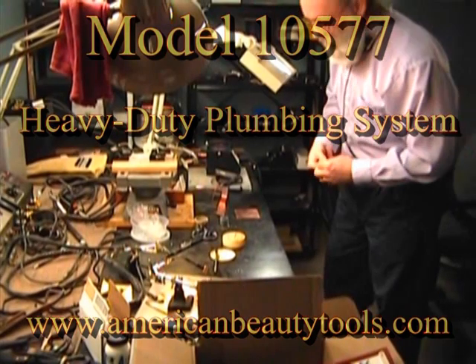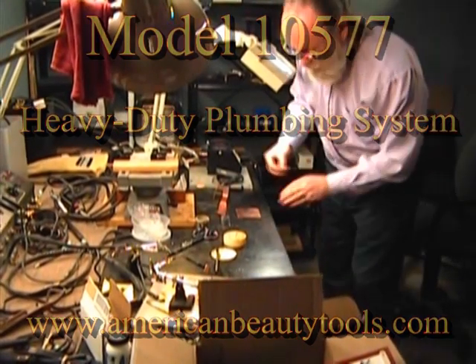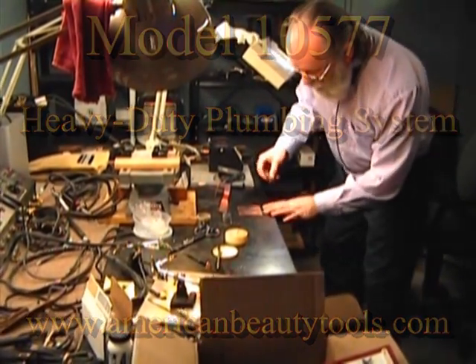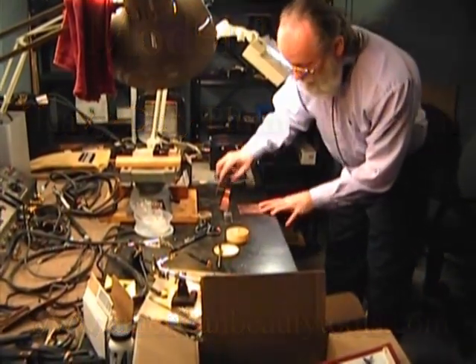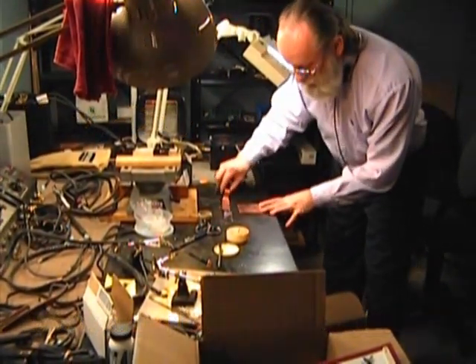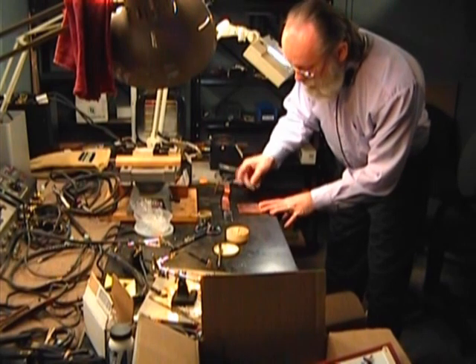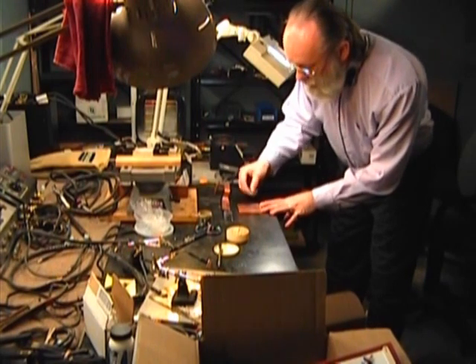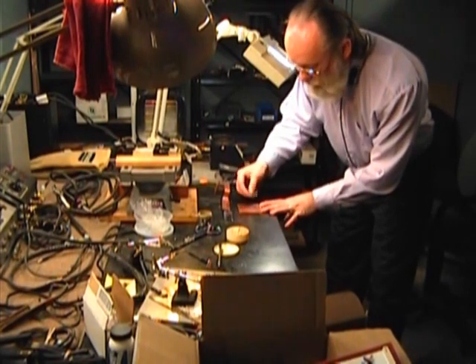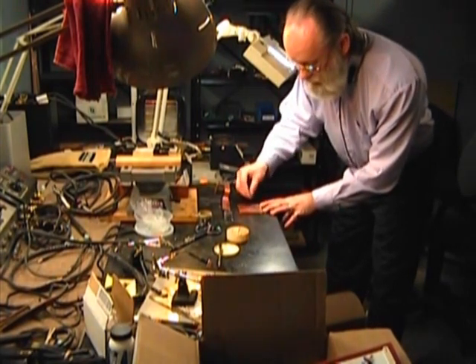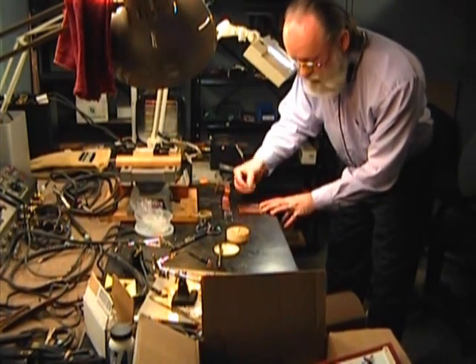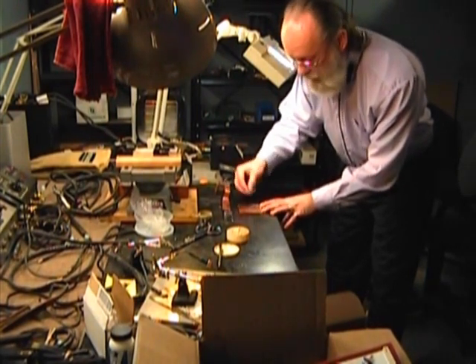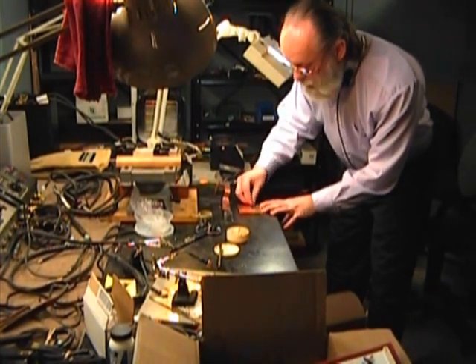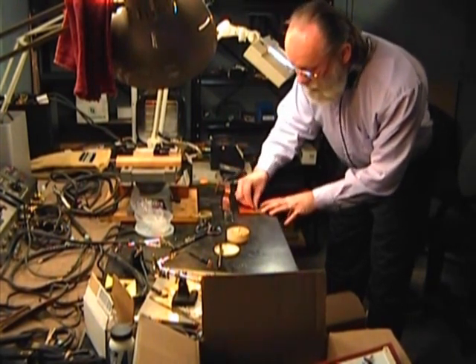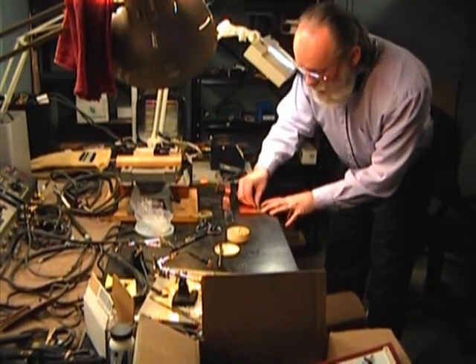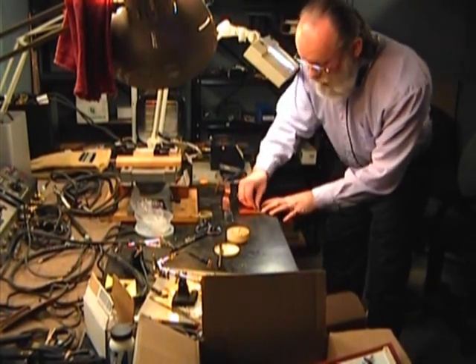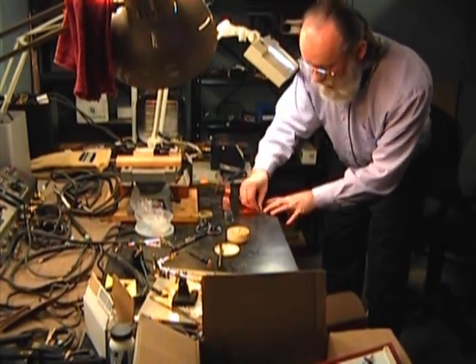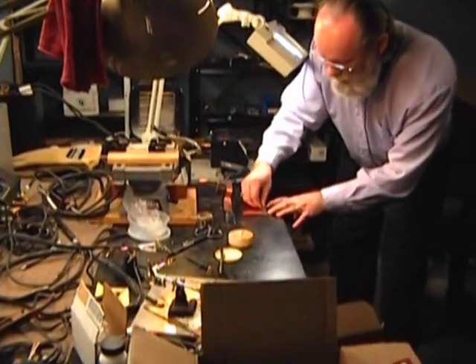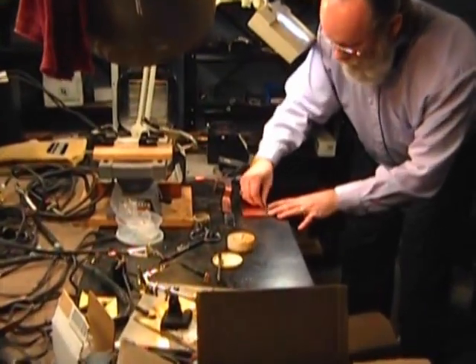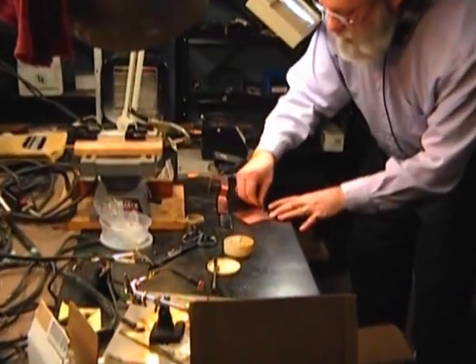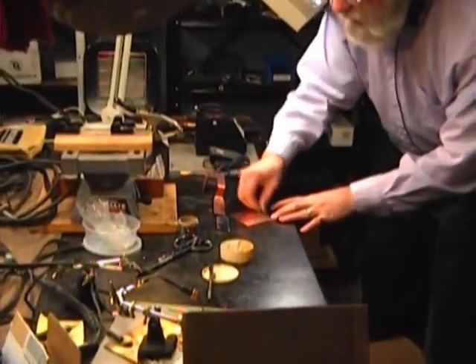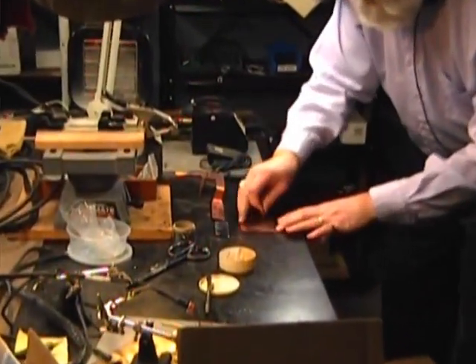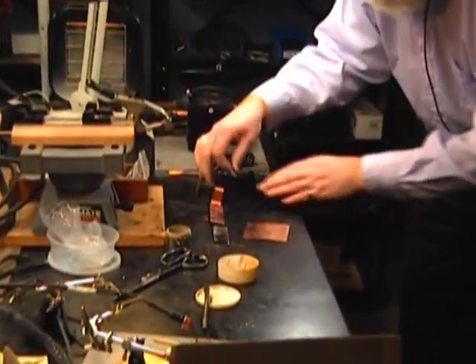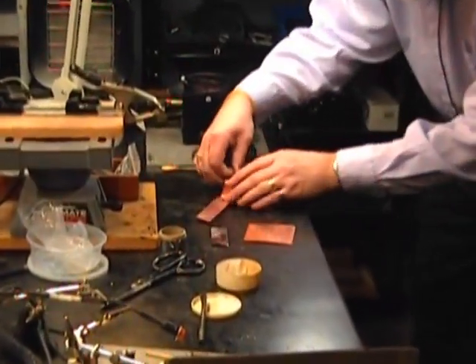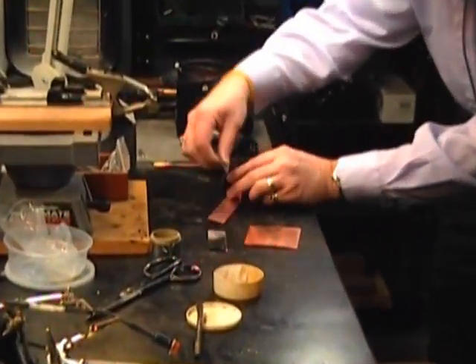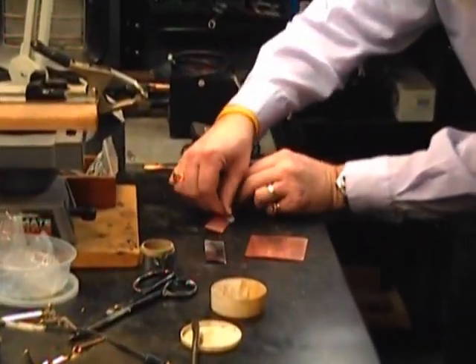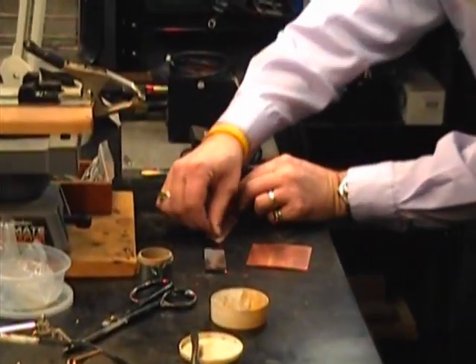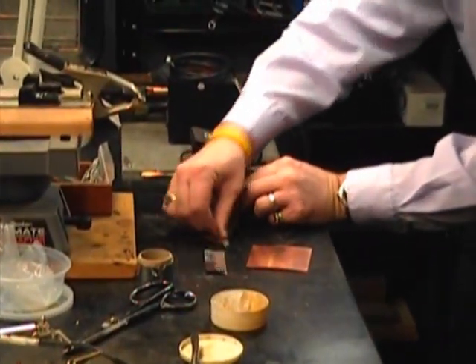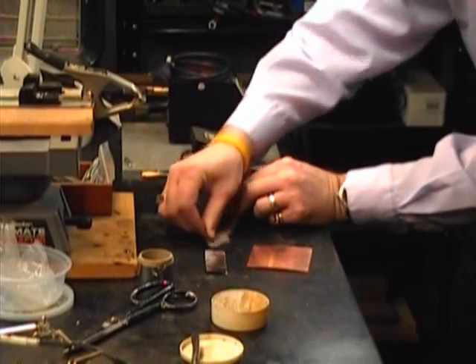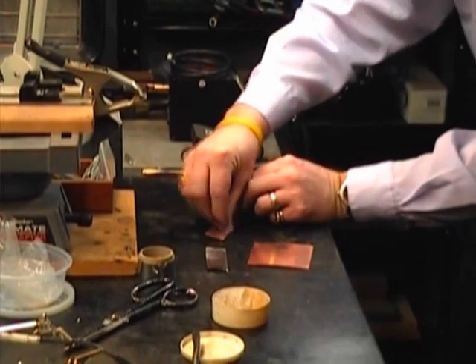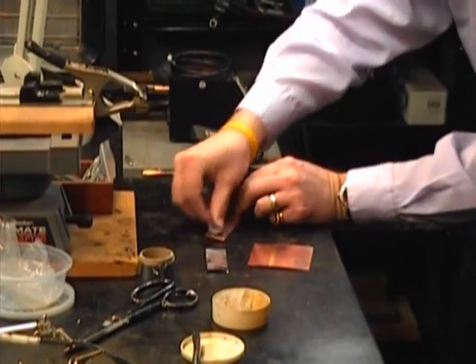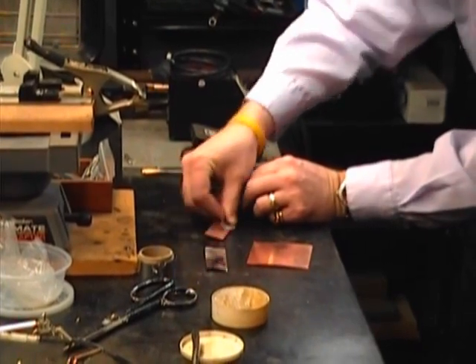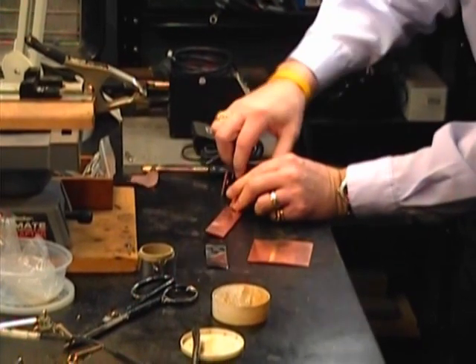Alright, we're going to solder these two pieces of copper together. This is for a transformer type assembly. We want to make sure we get the oxides off the copper so we get good solder adhesion. We'll hit it again just to be sure.